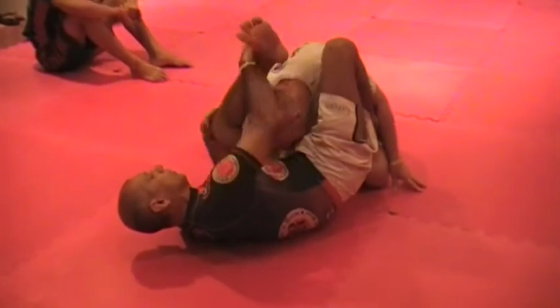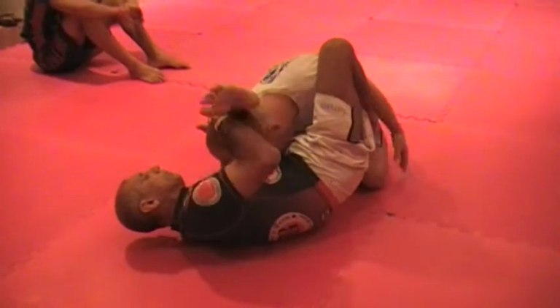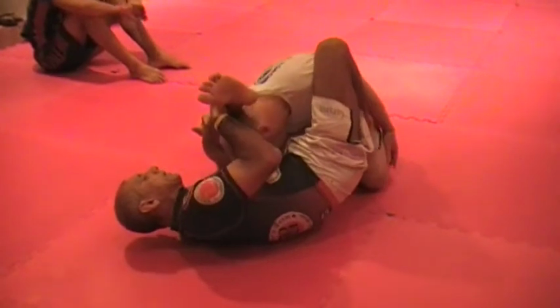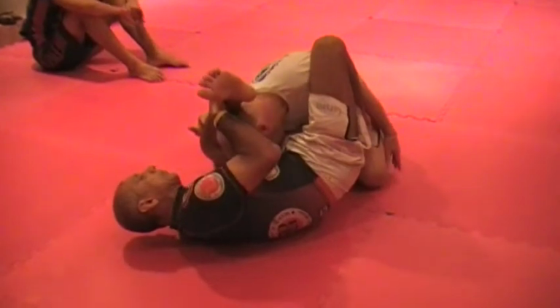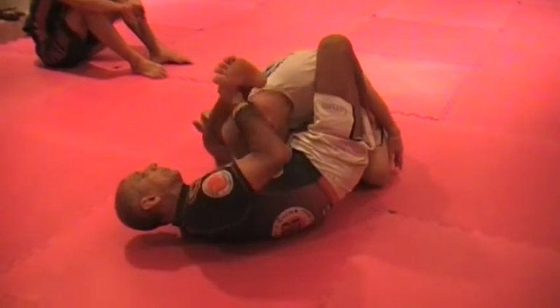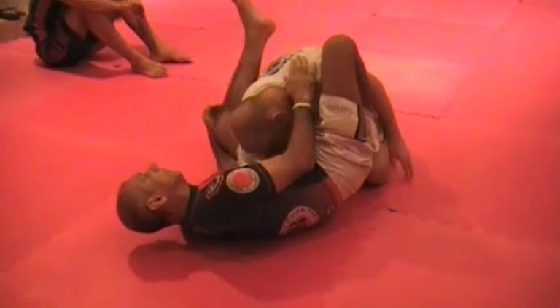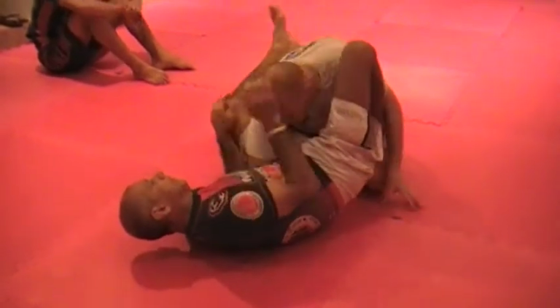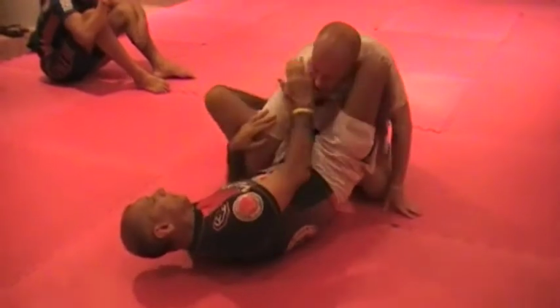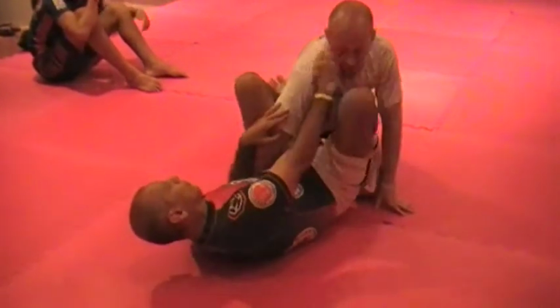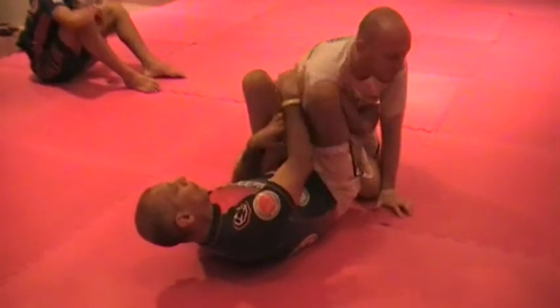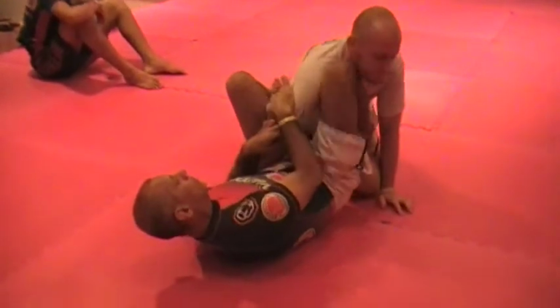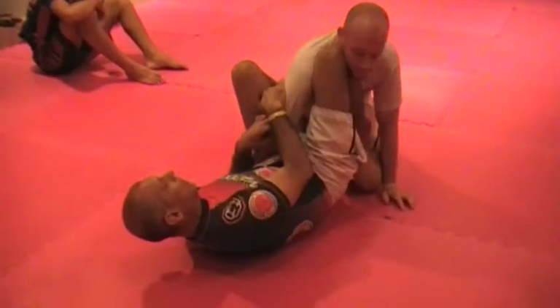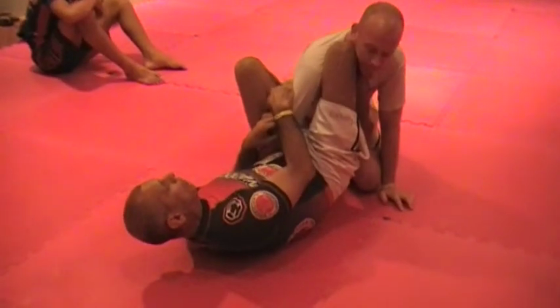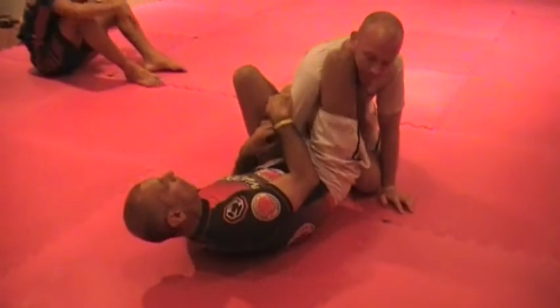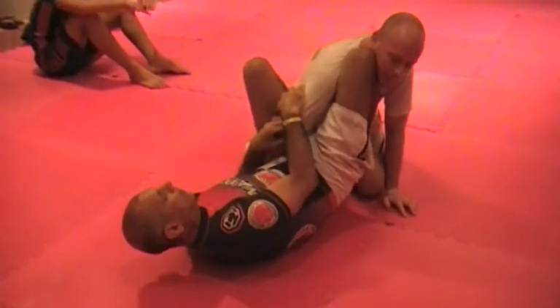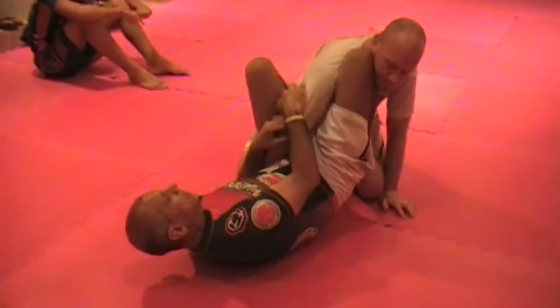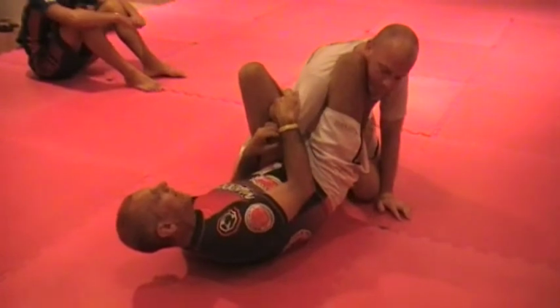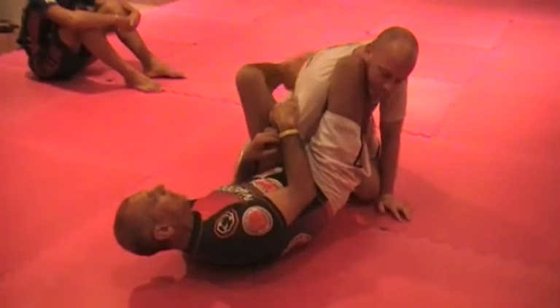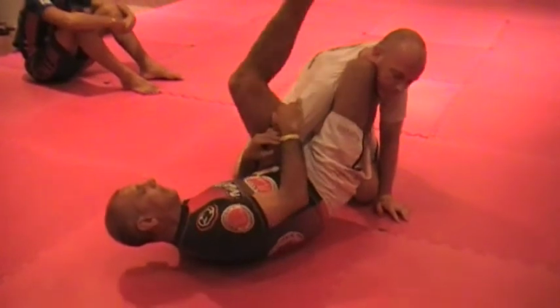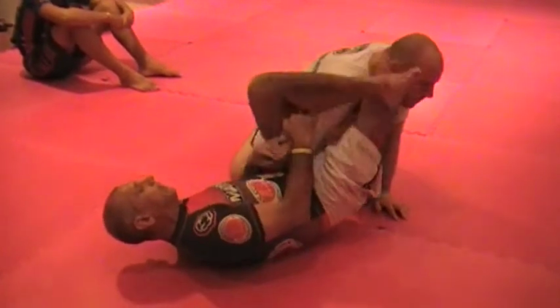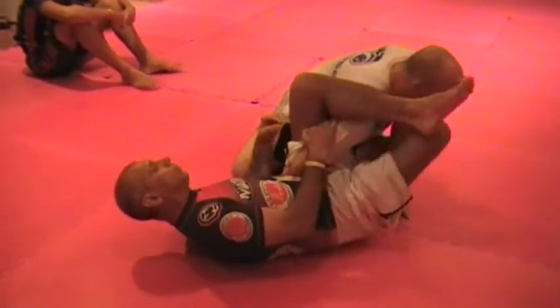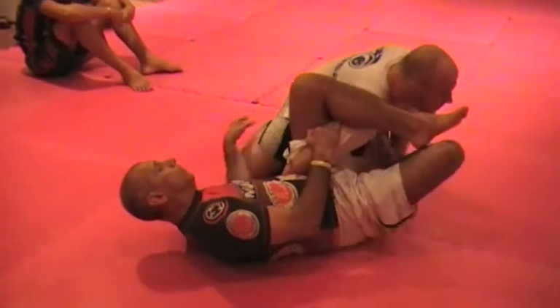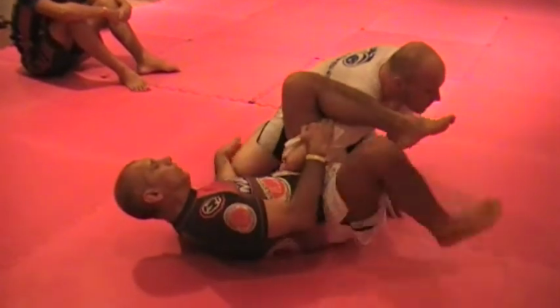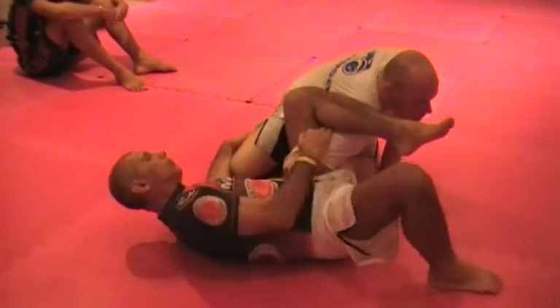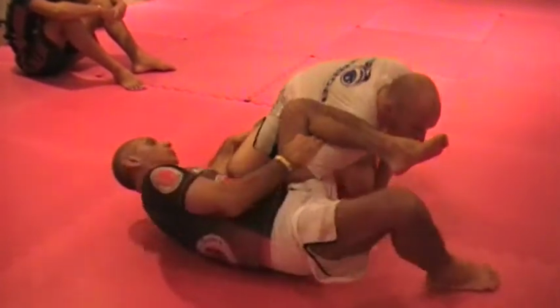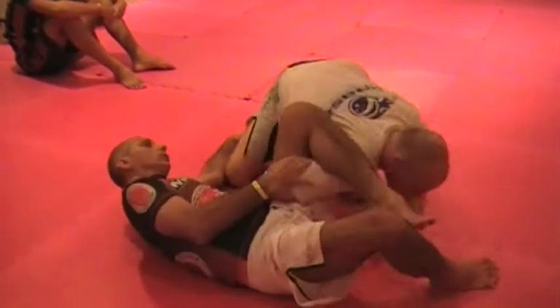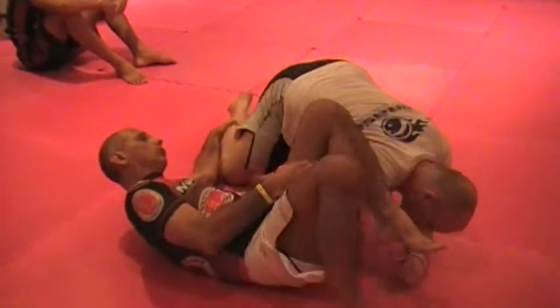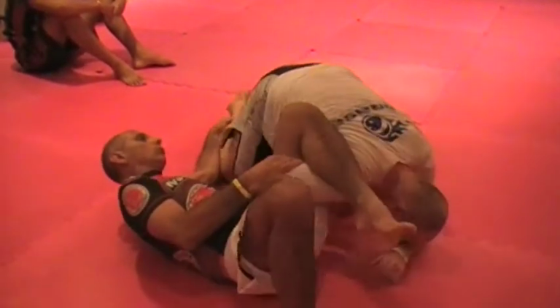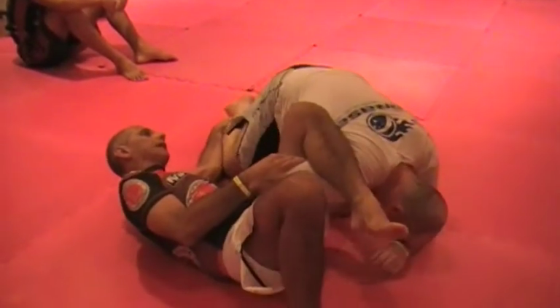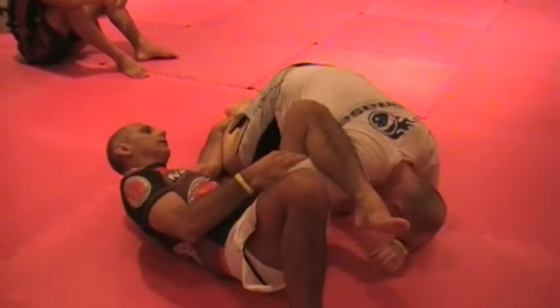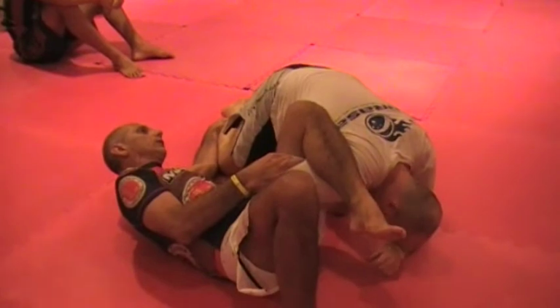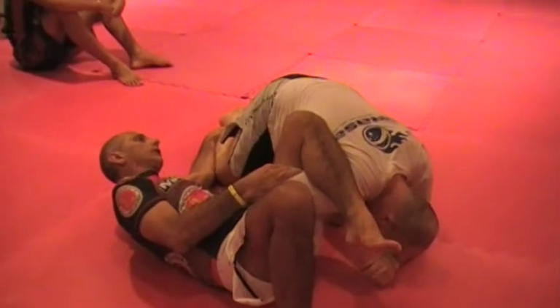After I move, it's better — from here I block his head, and then I start to go to the omoplata.